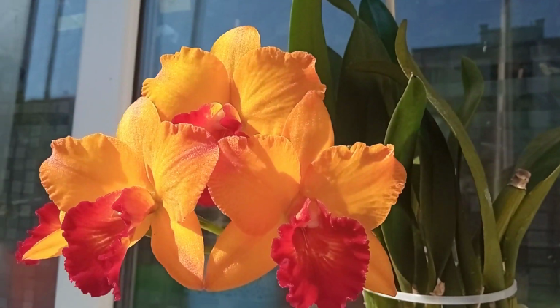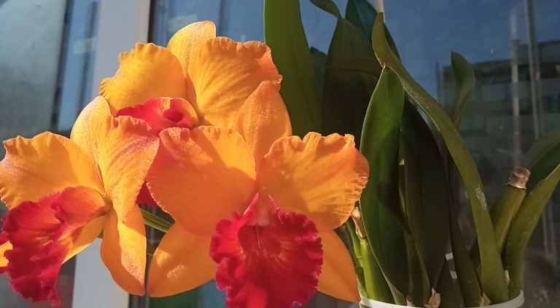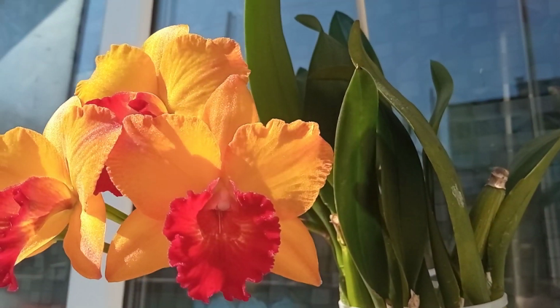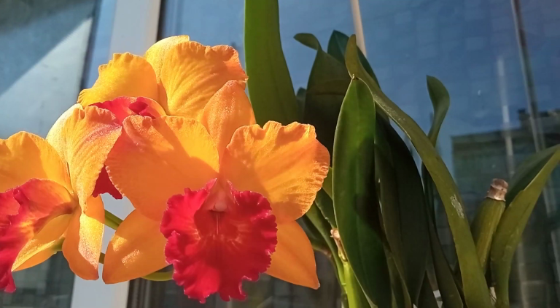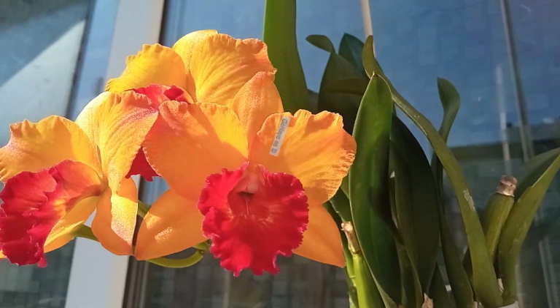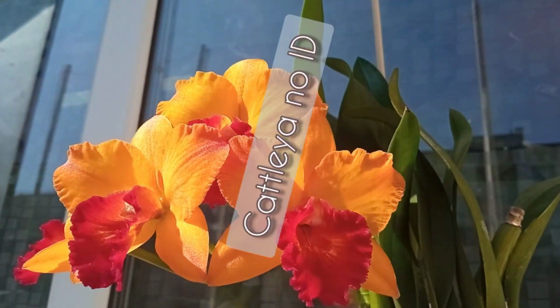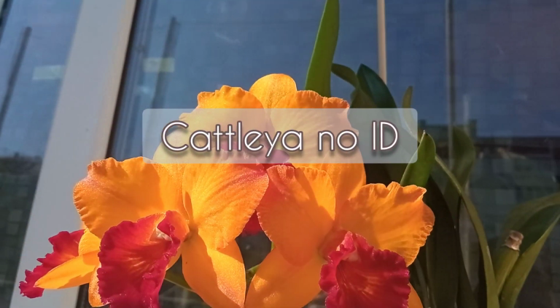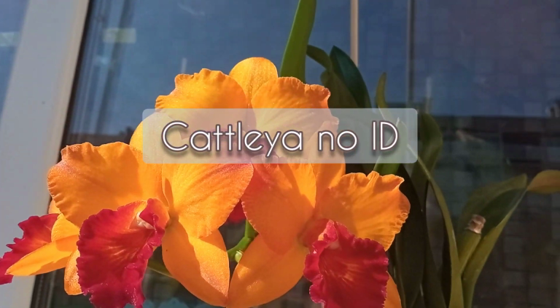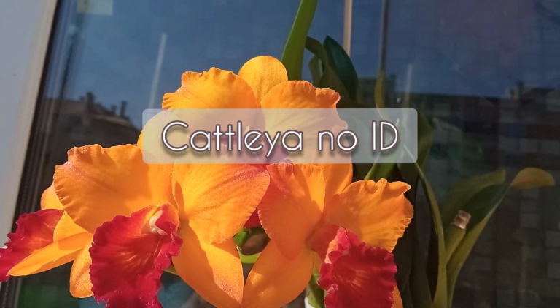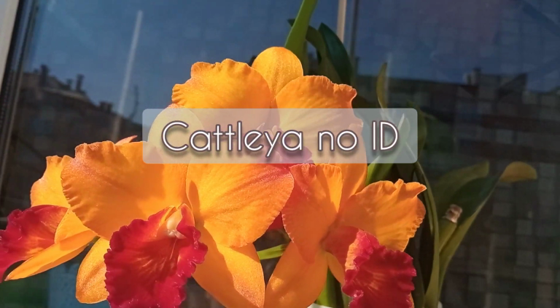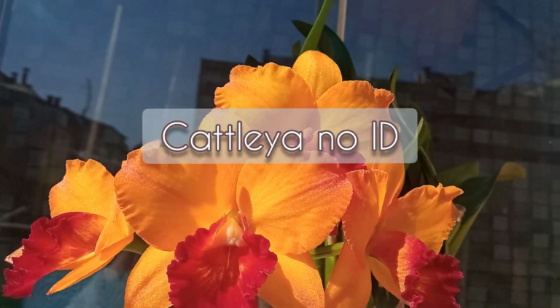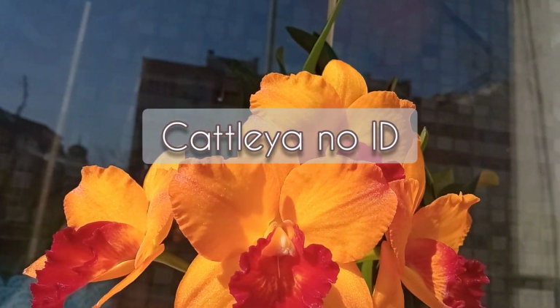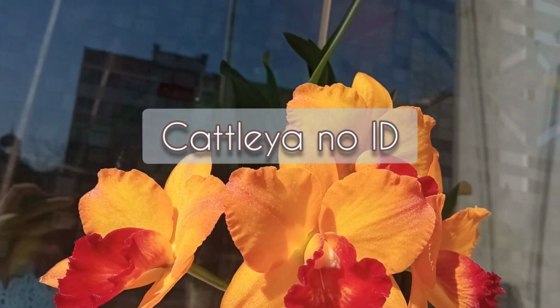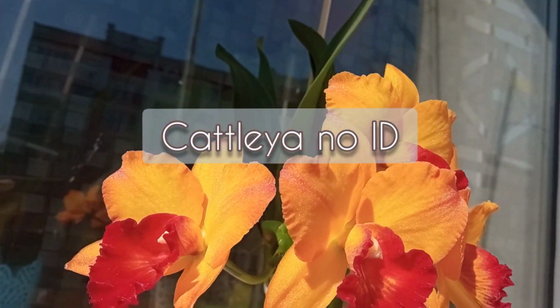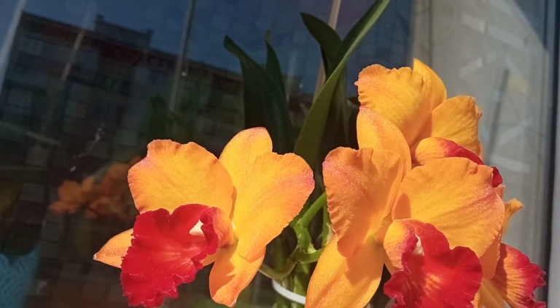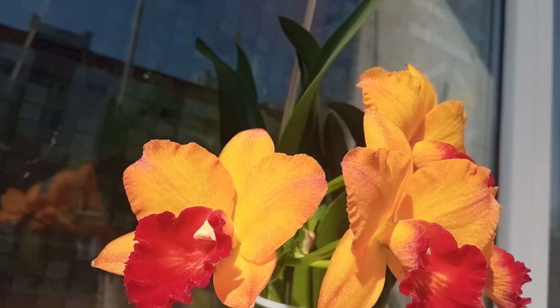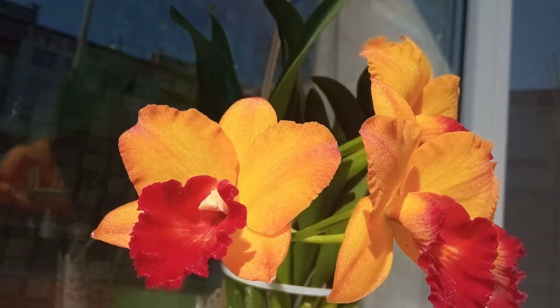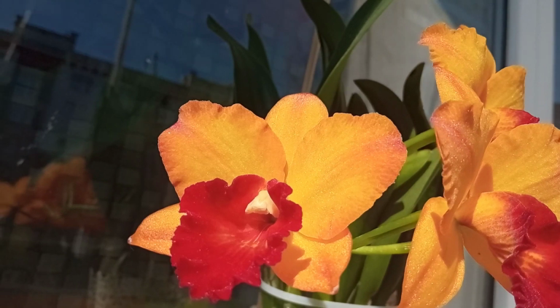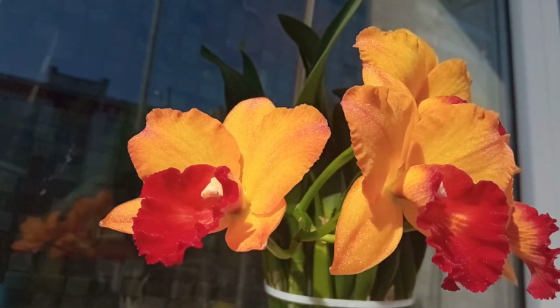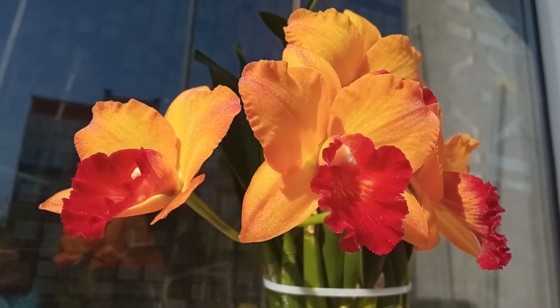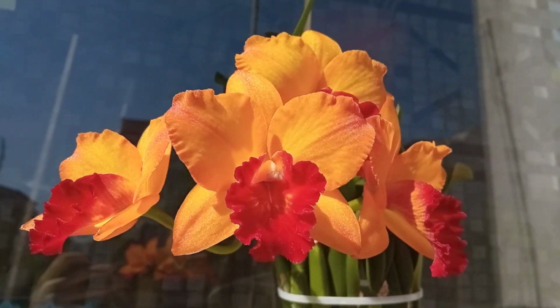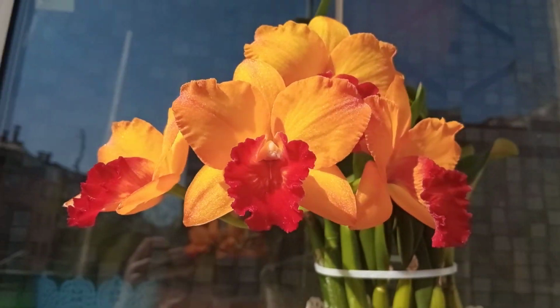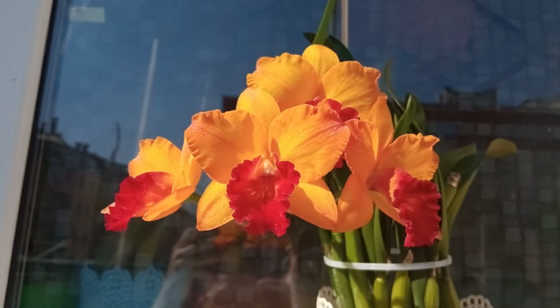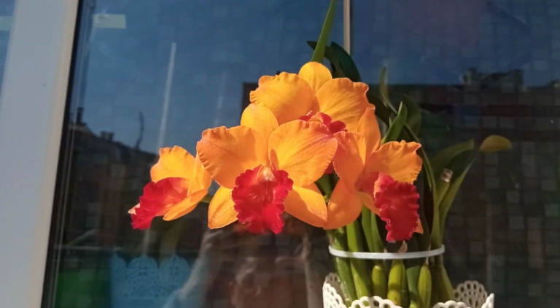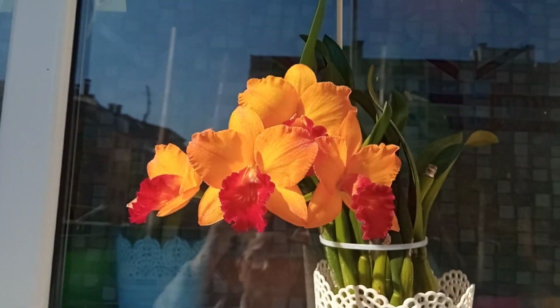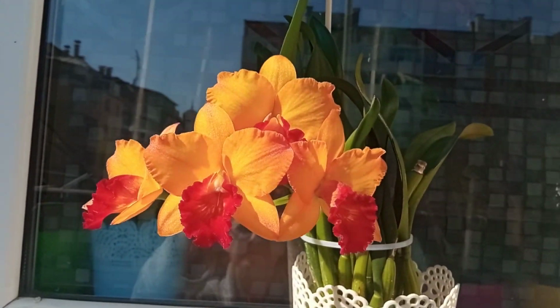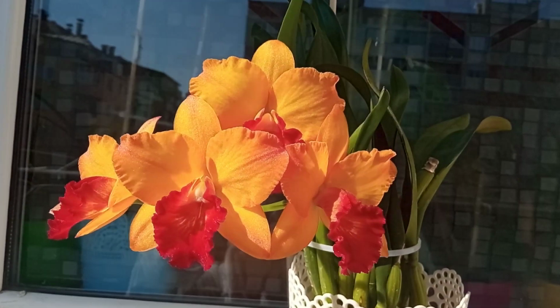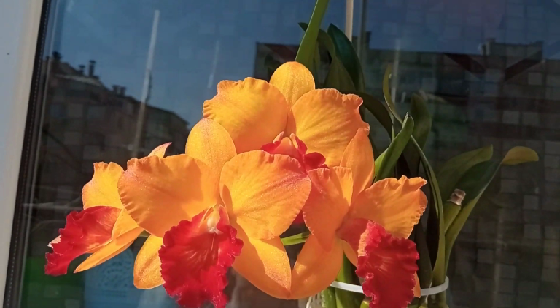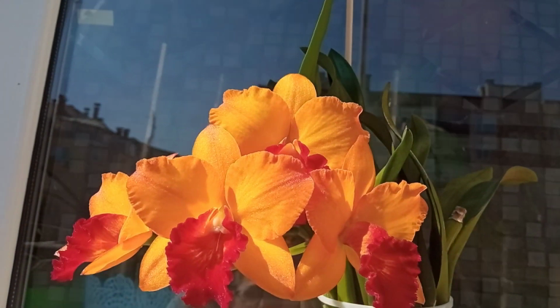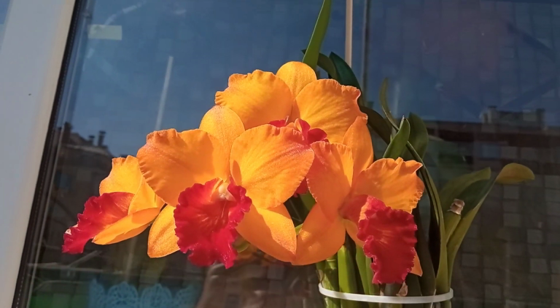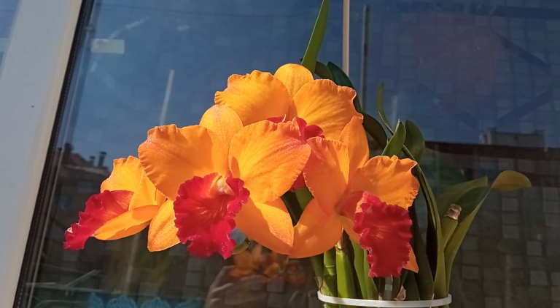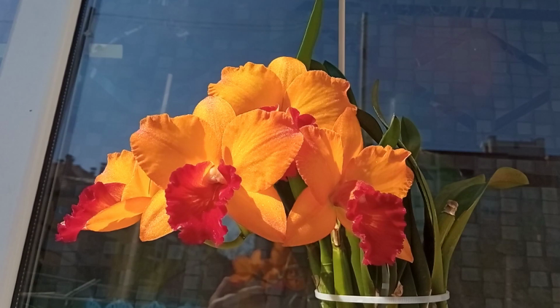This is one of my favorite Cattleyas — I've had it for a long time. This is the sixth time I've seen it in bloom and I really like not just the coloration but also the shape of the flowers.